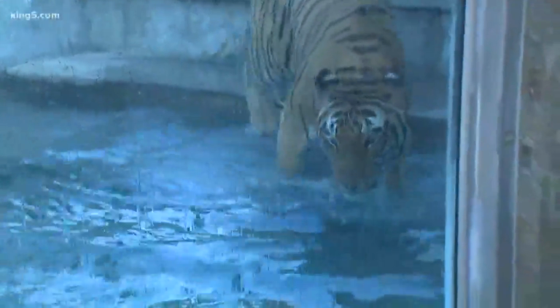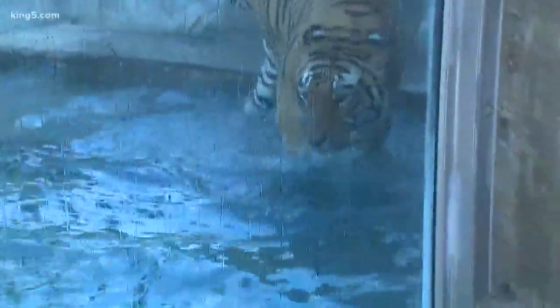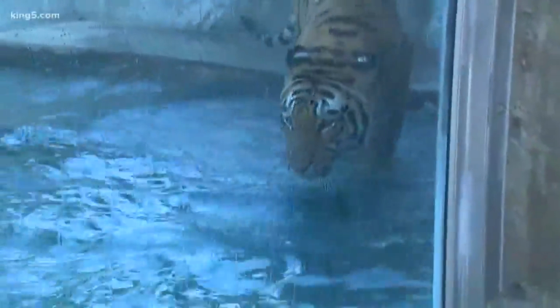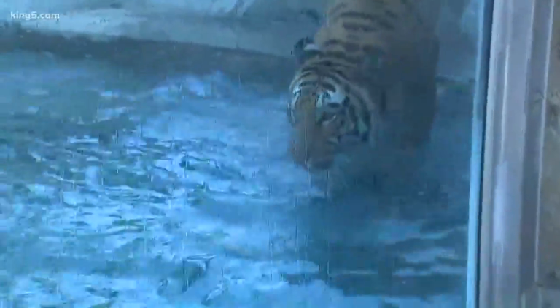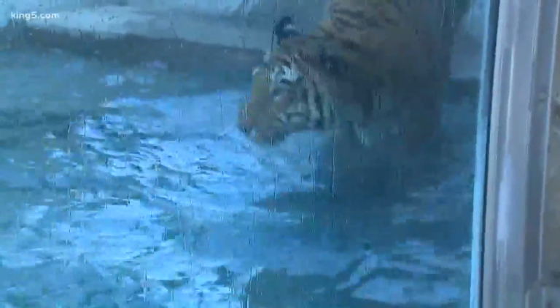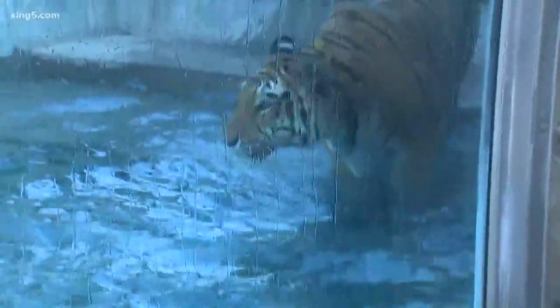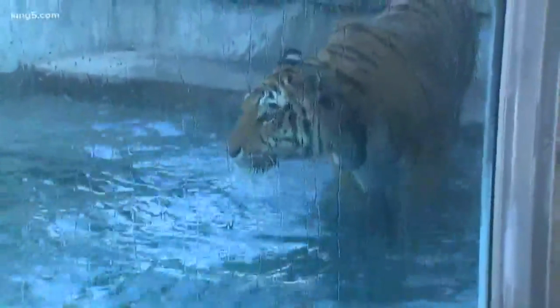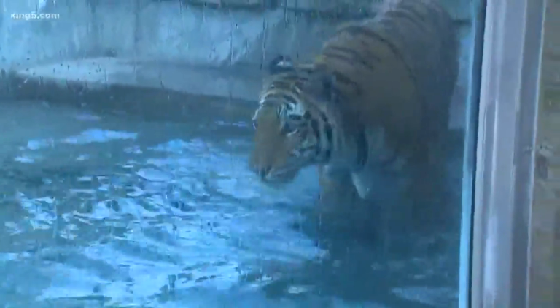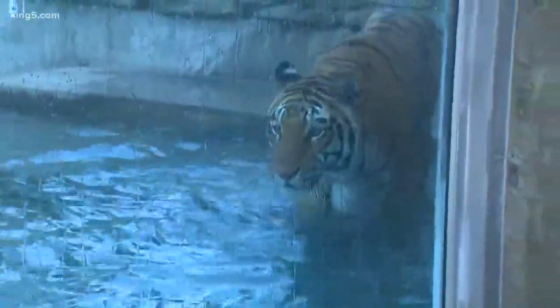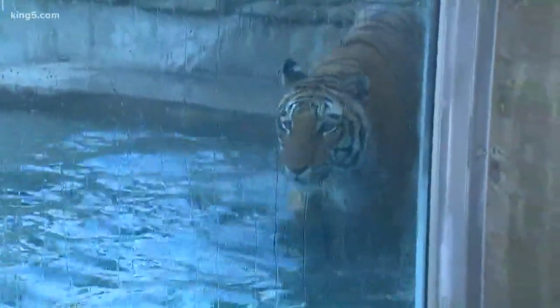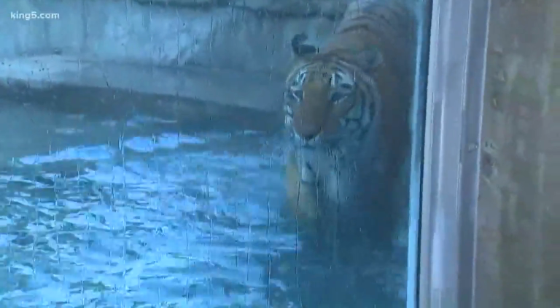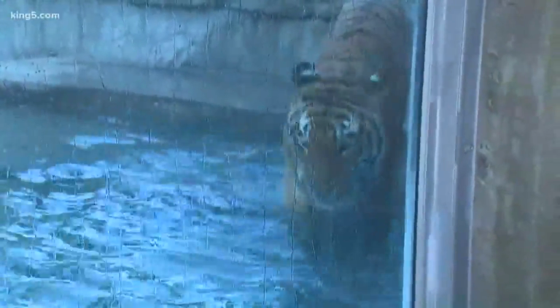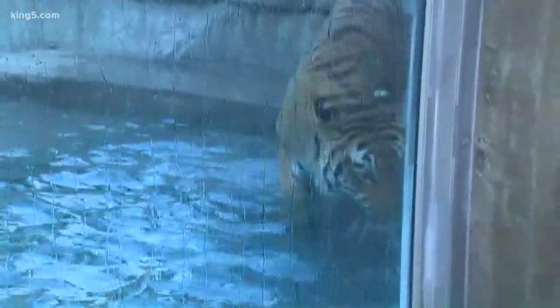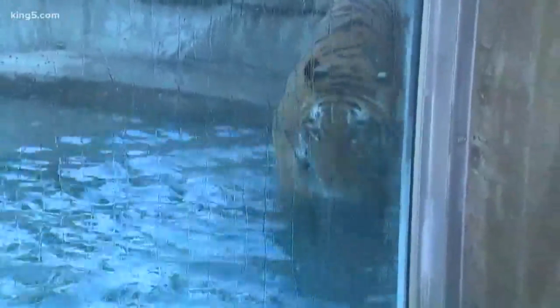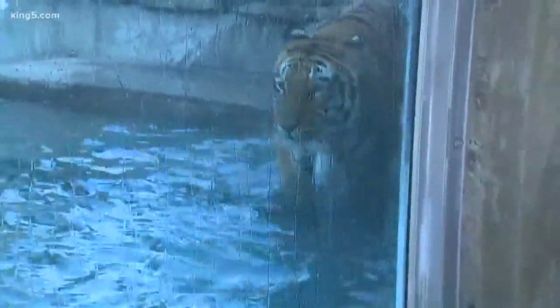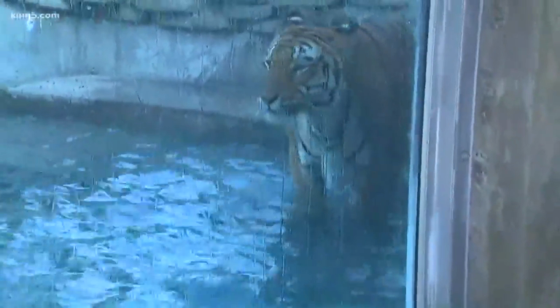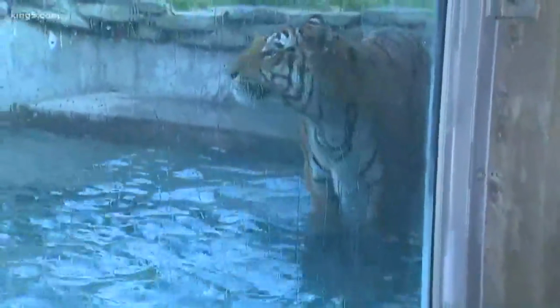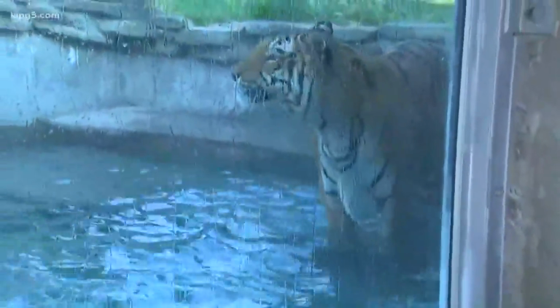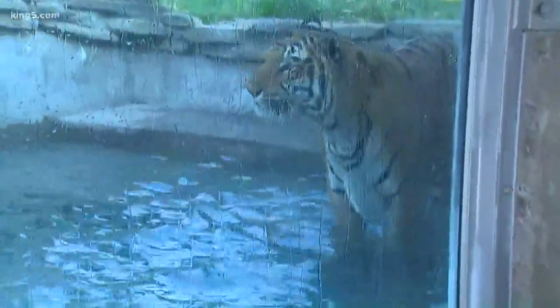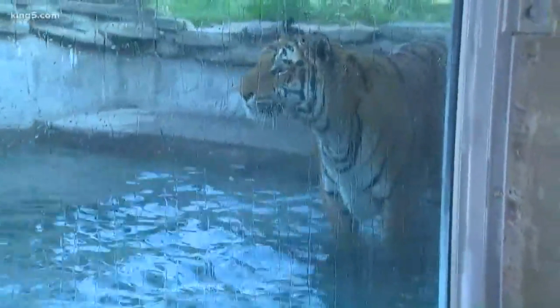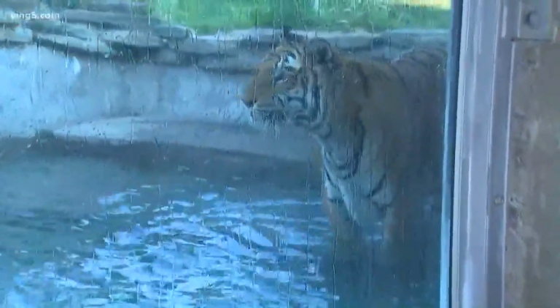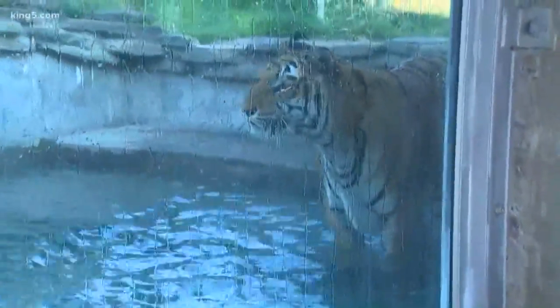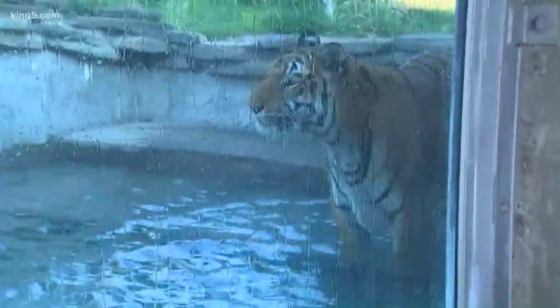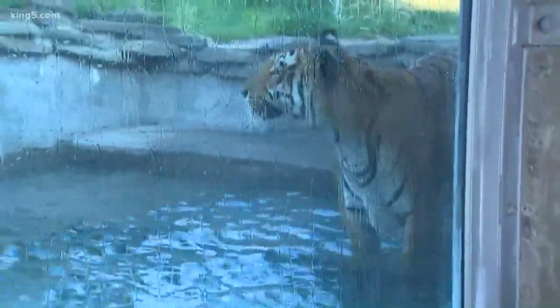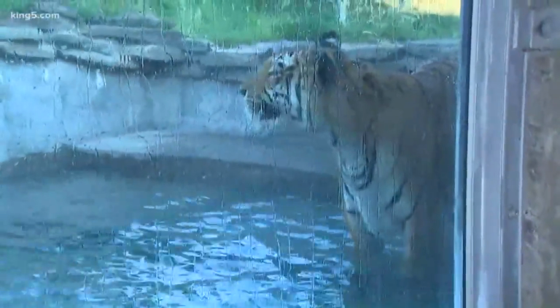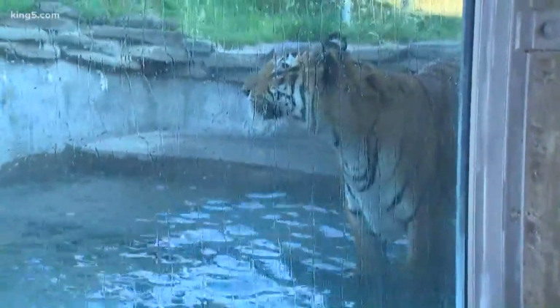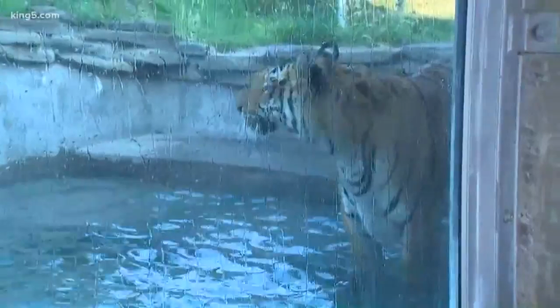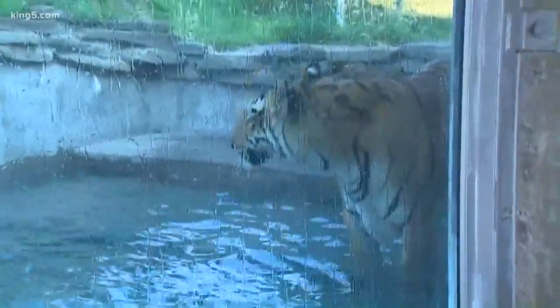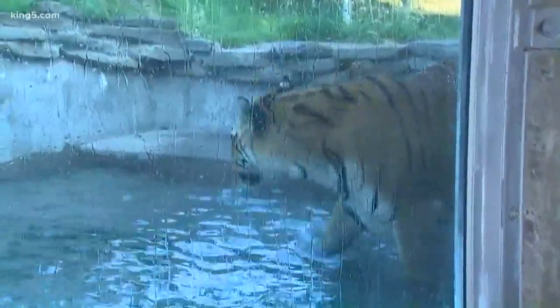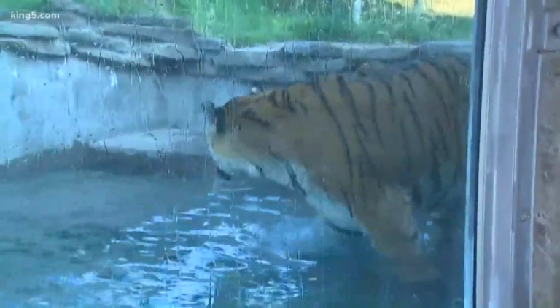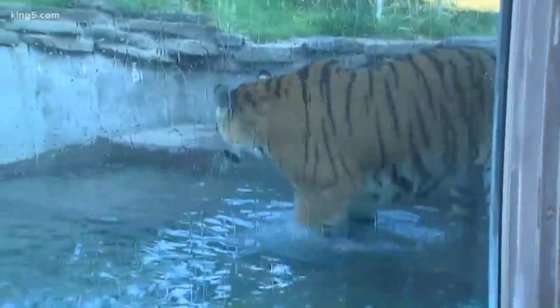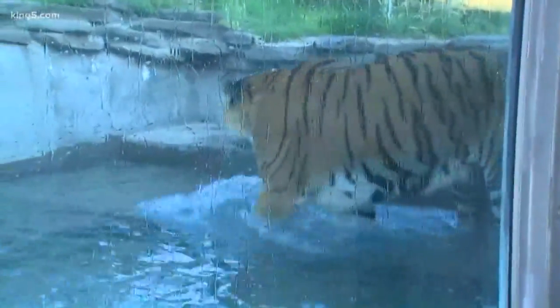Oh, here he goes — I love how he's swatting it. Jared, you were feeding the macaw earlier. I don't feel like you're going to feed the tigers by hand, but can you tell us what do they eat and how much do they eat a day?